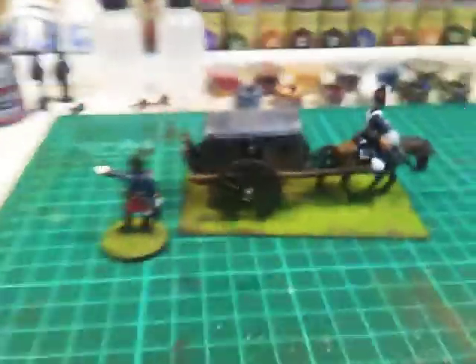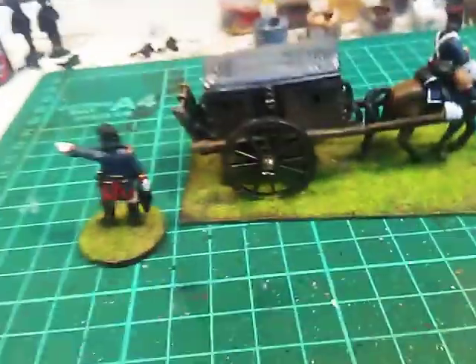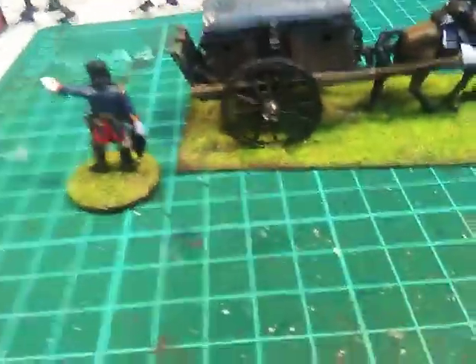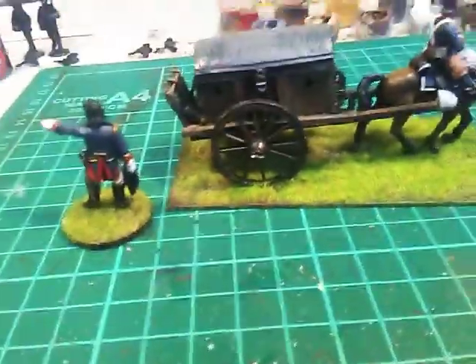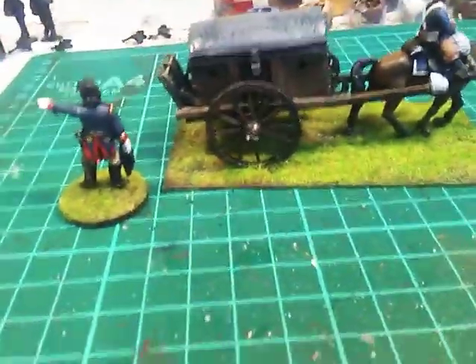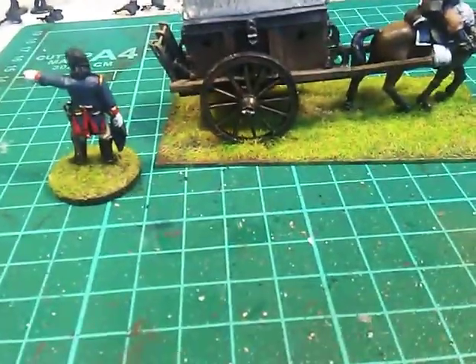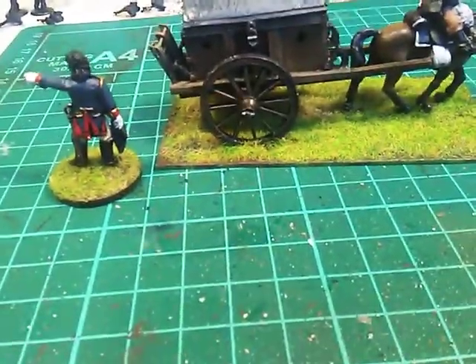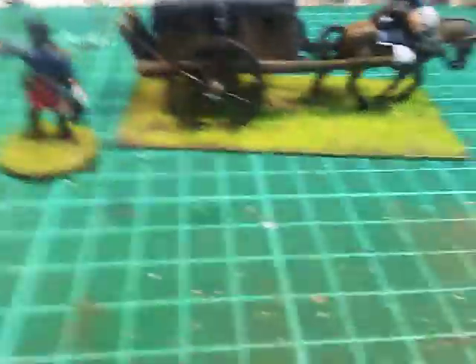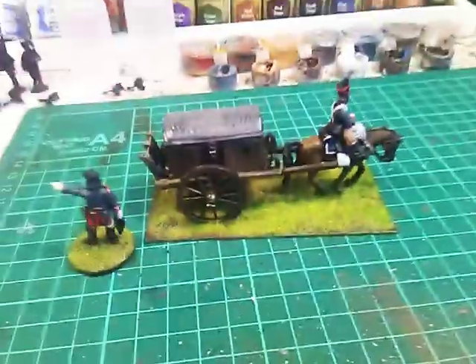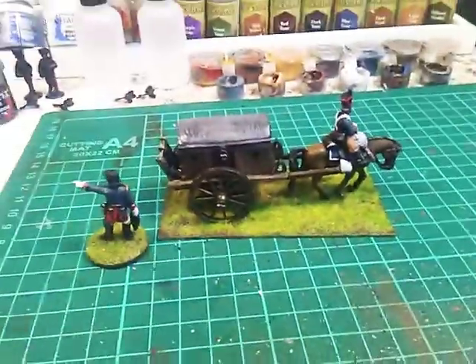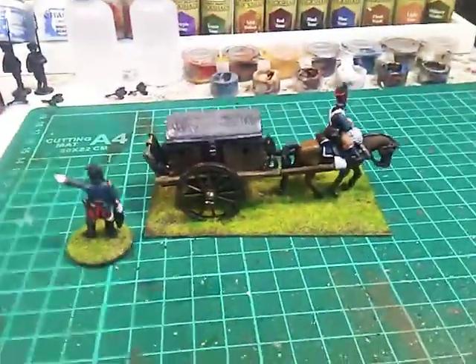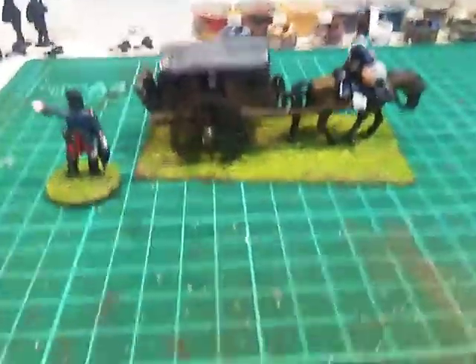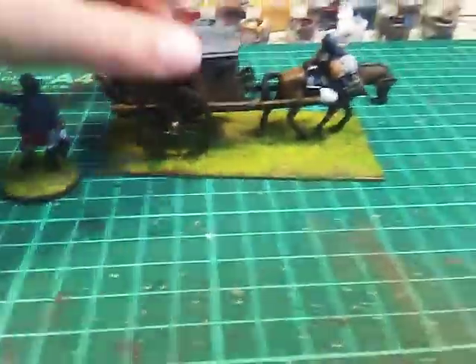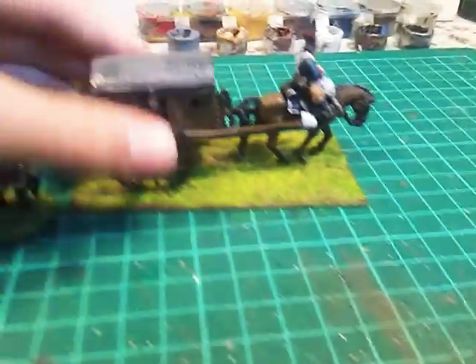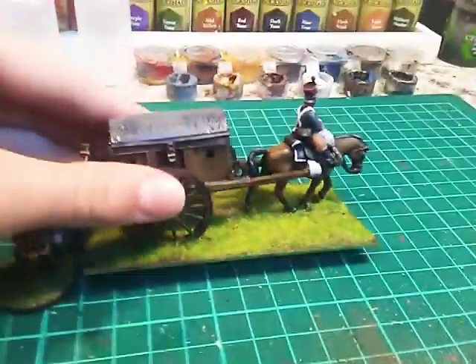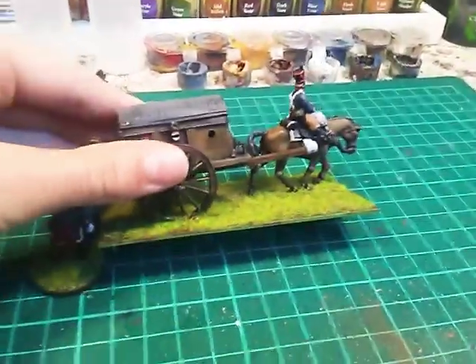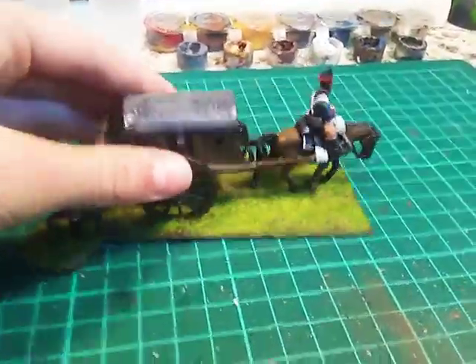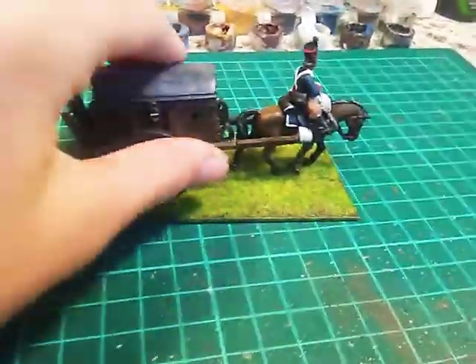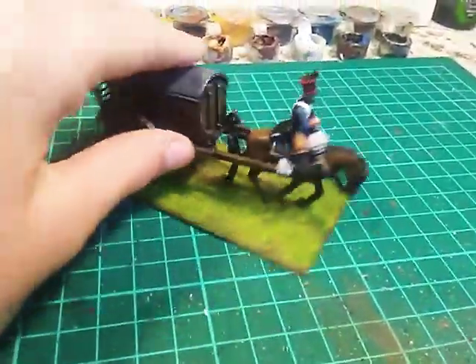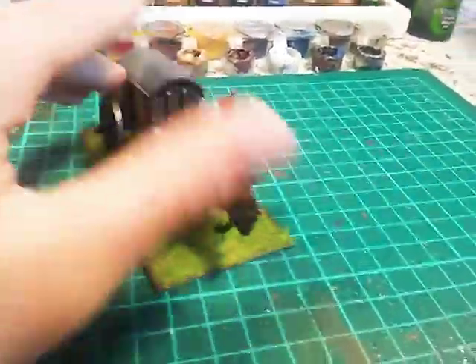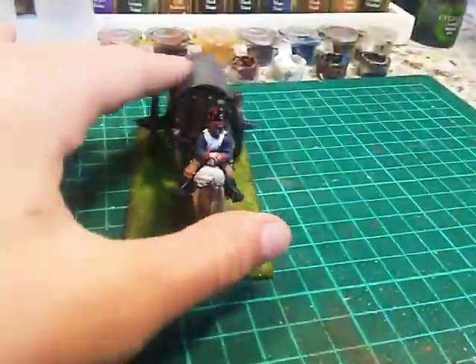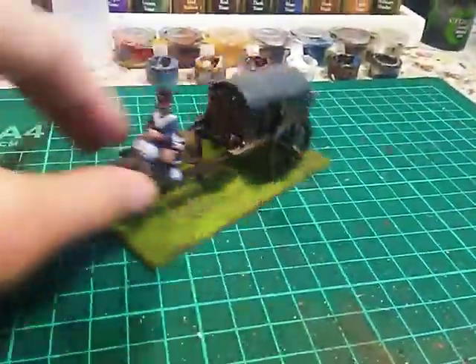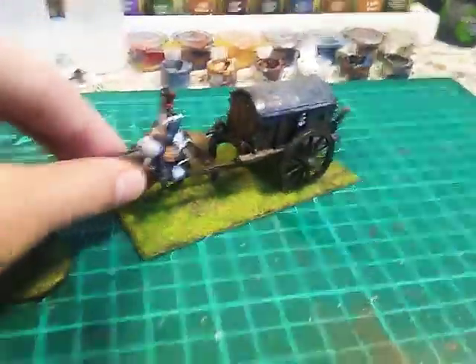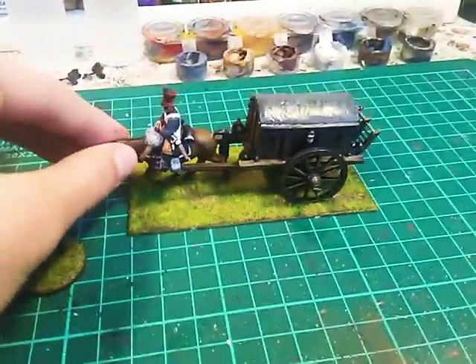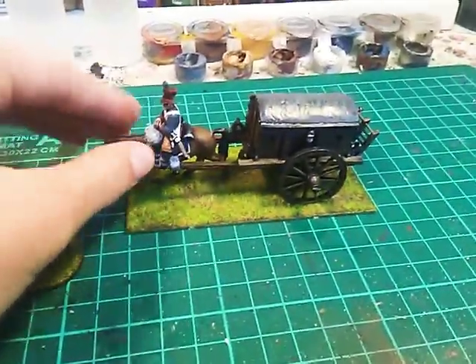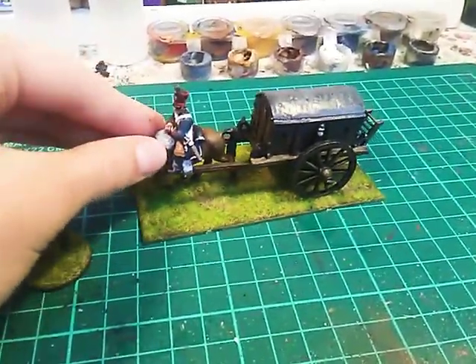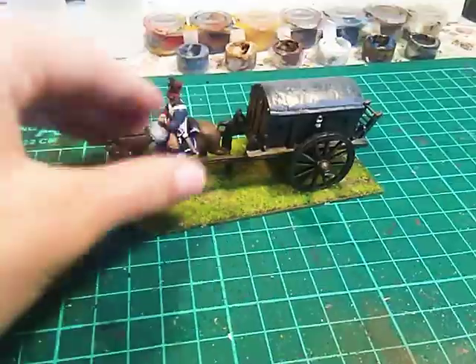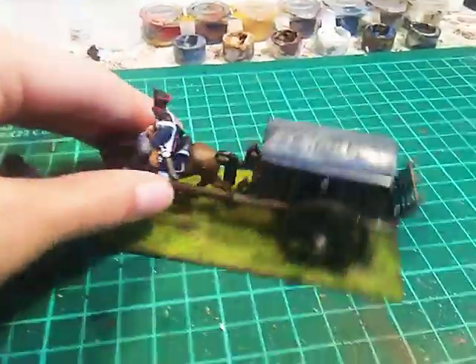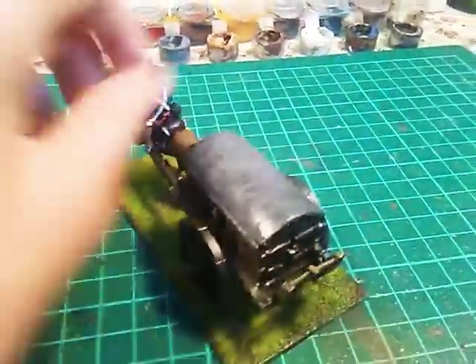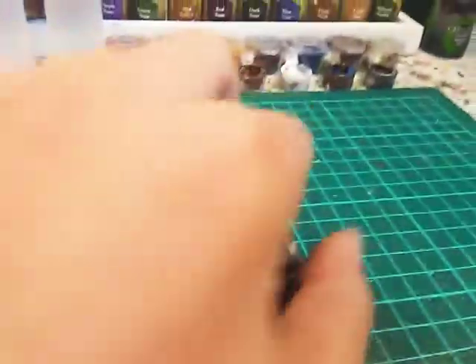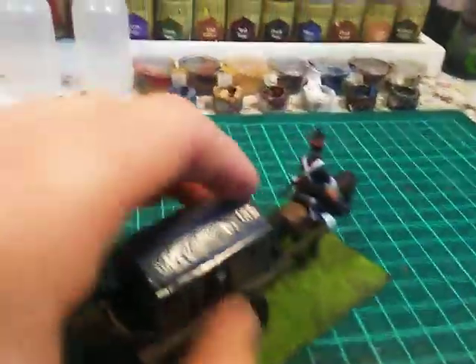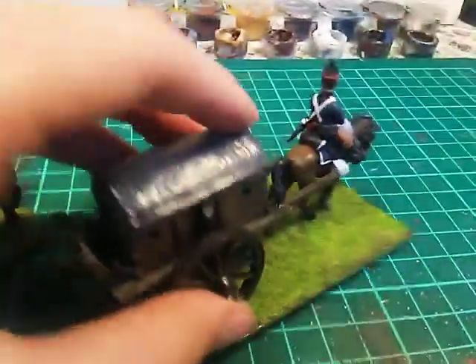Hi, so today I was working and I found a bit of time to showcase my Van Dan ambulance that I had completed. Let me show you.